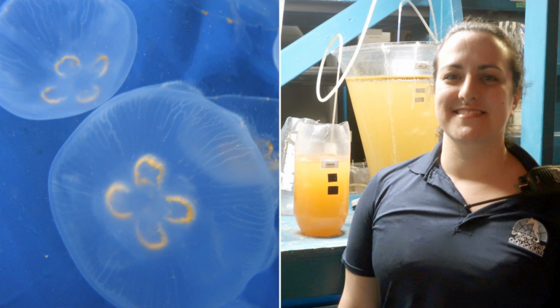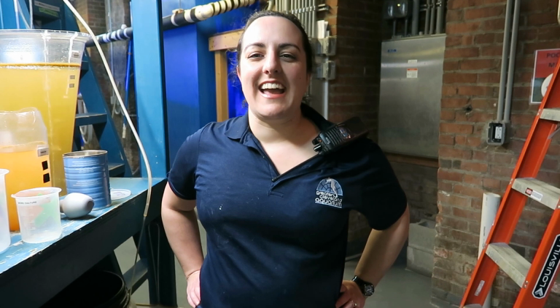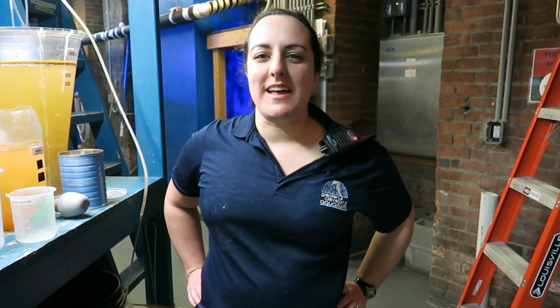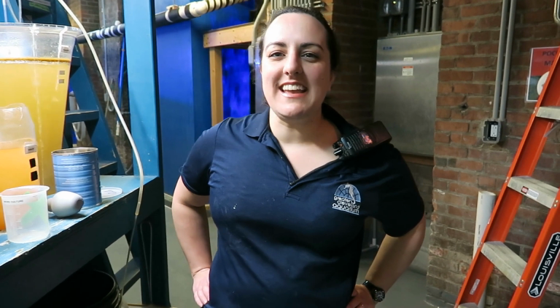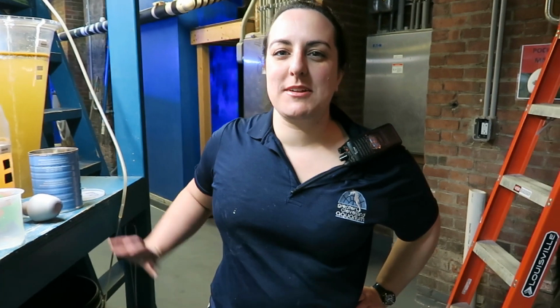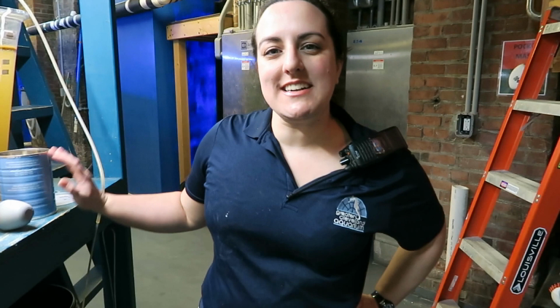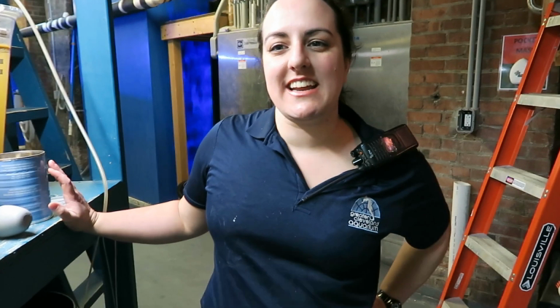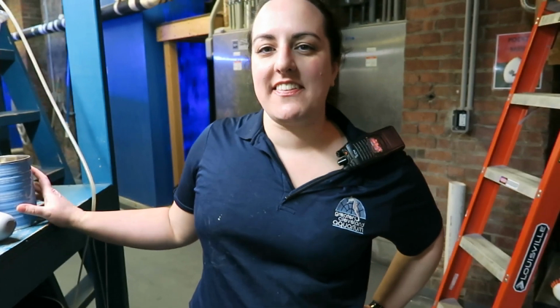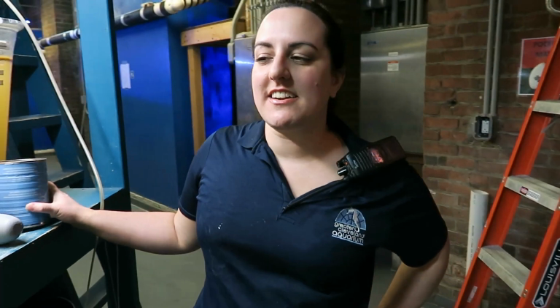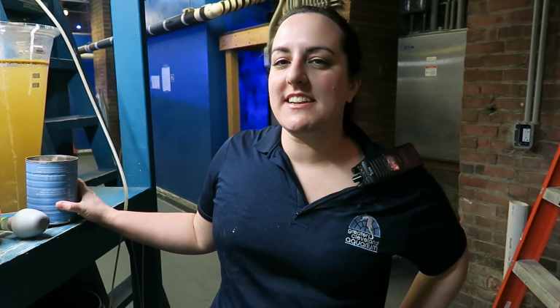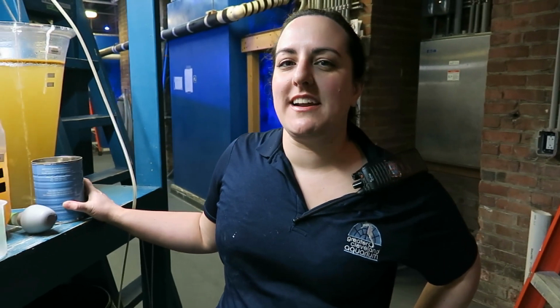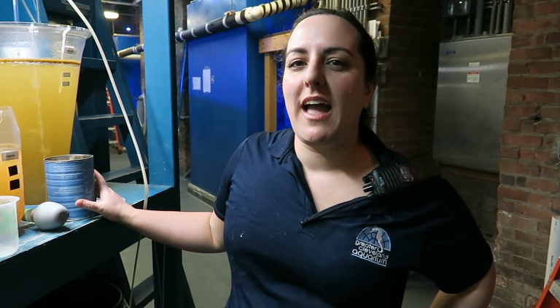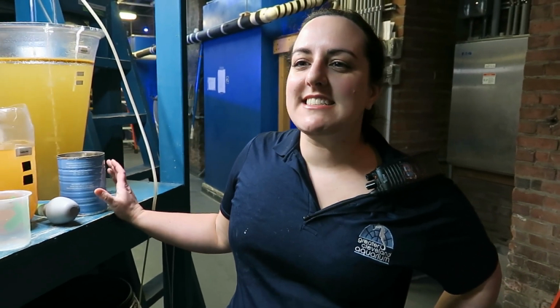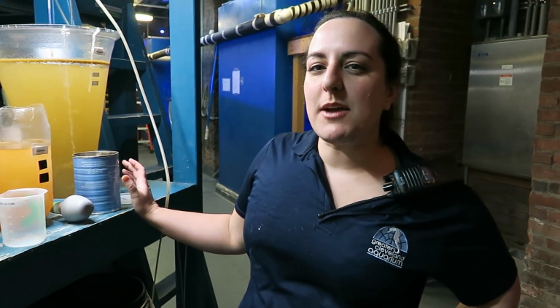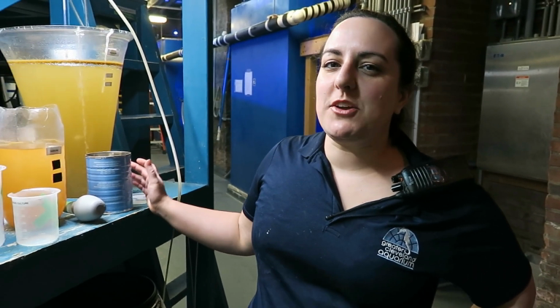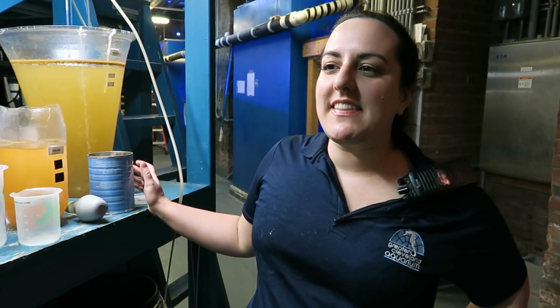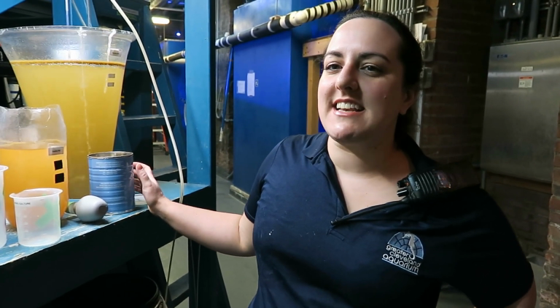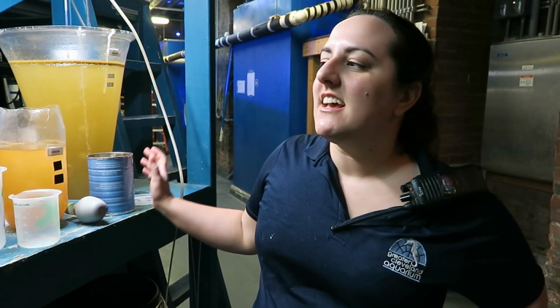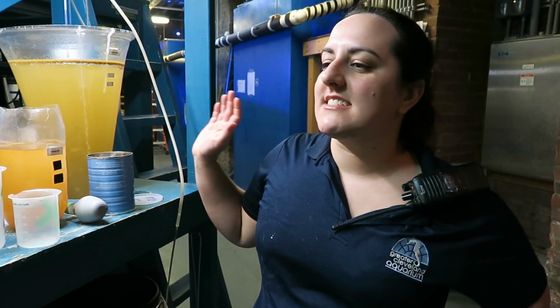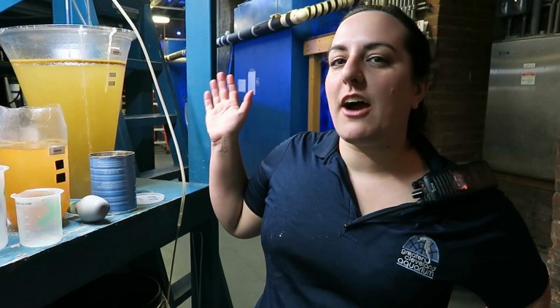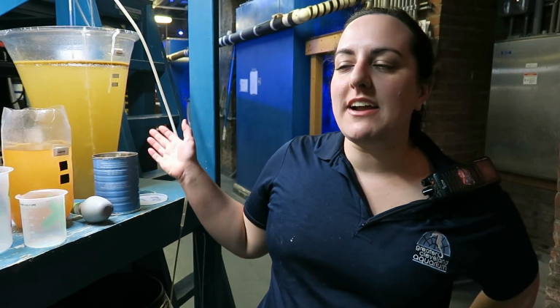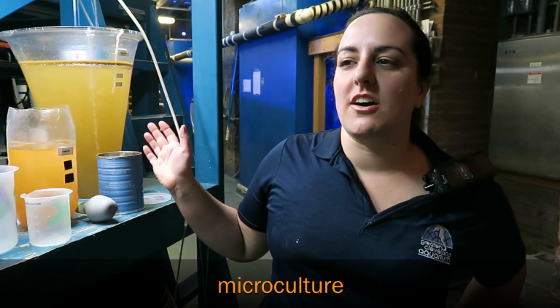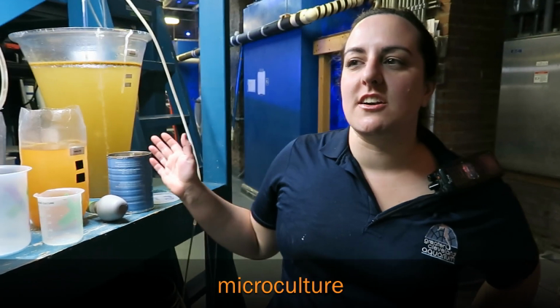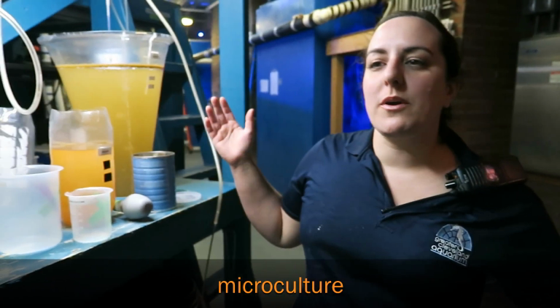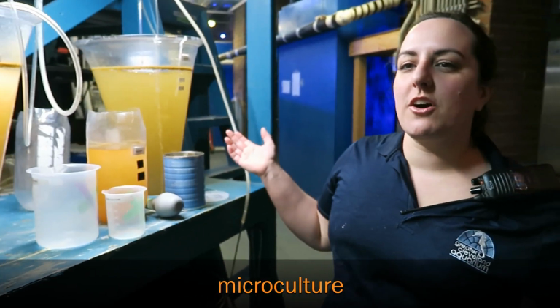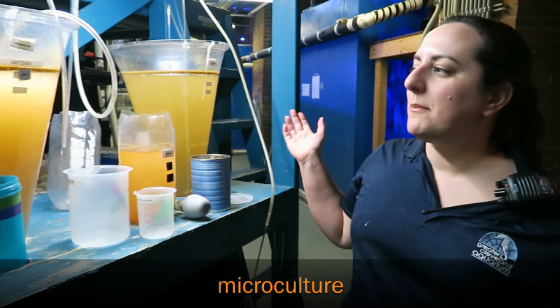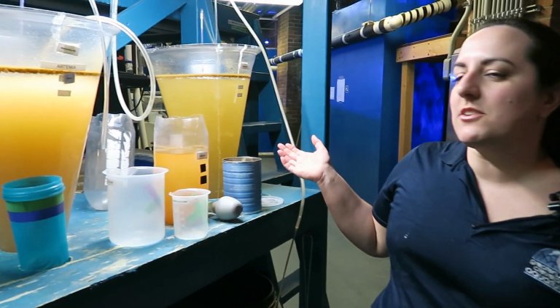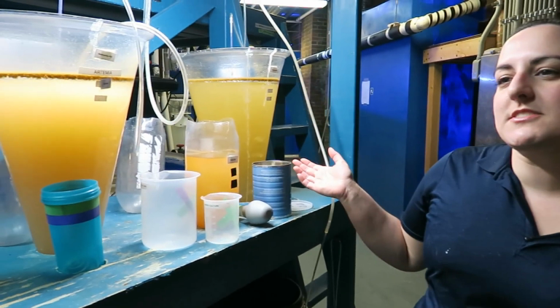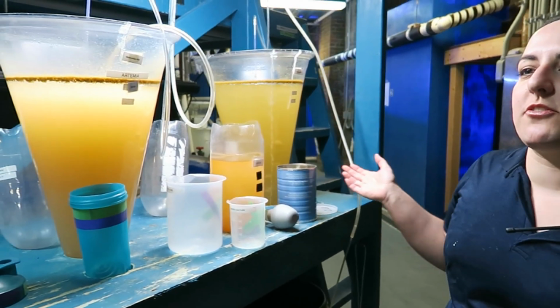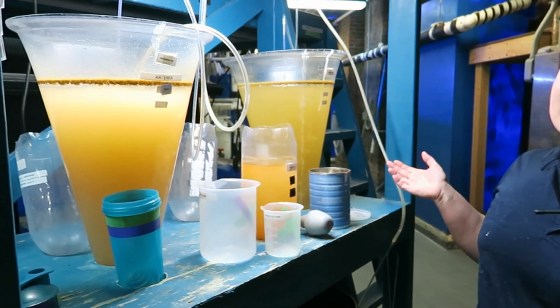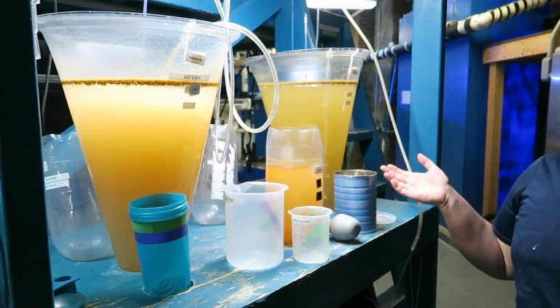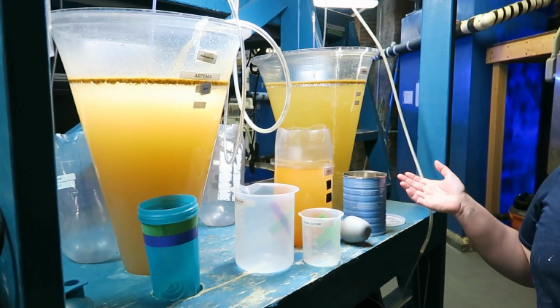Hi, I'm Bethany and I'm an aquarist here at the Greater Cleveland Aquarium. Today I'm bringing you behind the scenes to see our microculture, where we grow miniscule foods for our jellyfish.